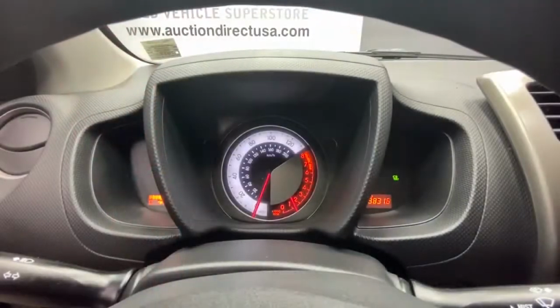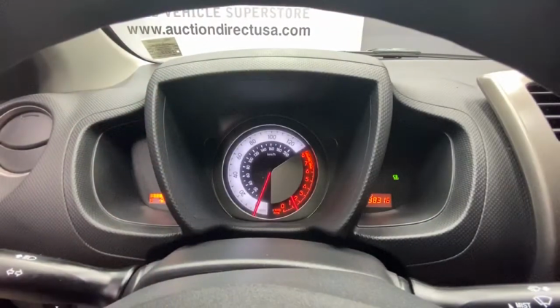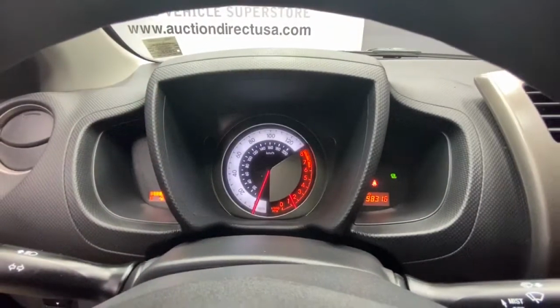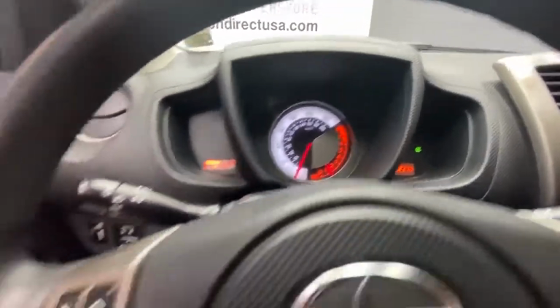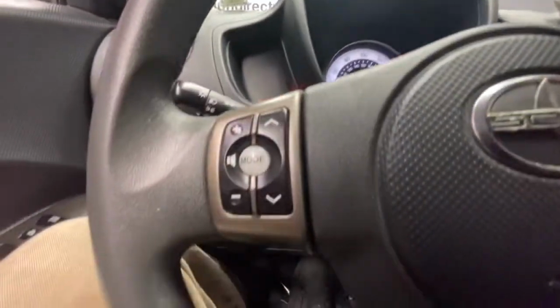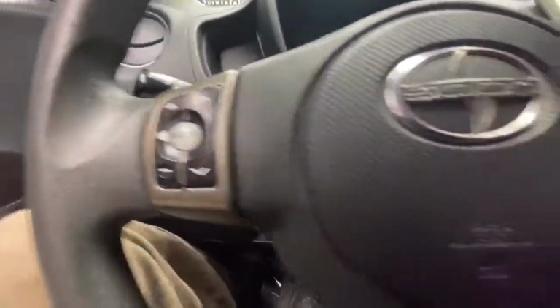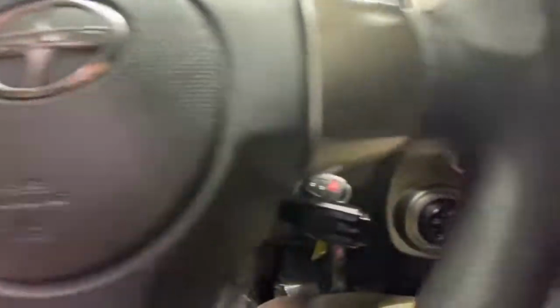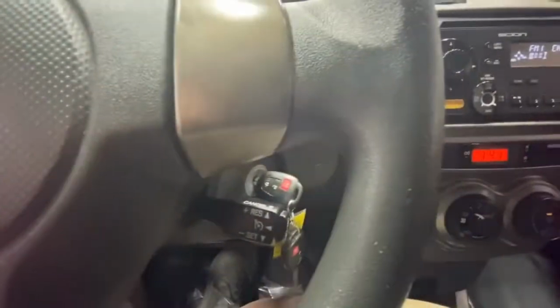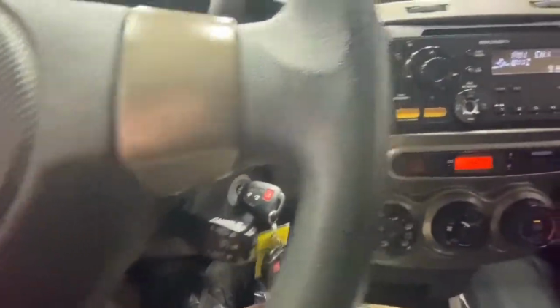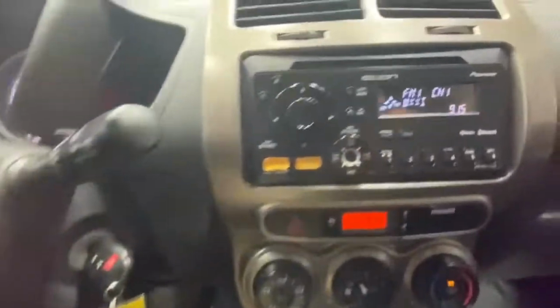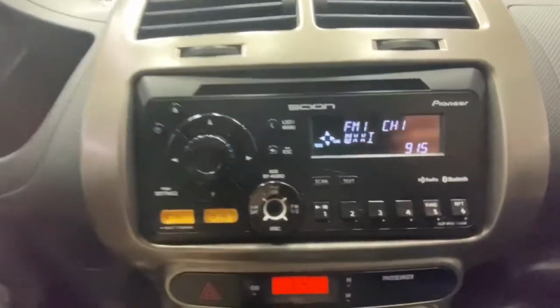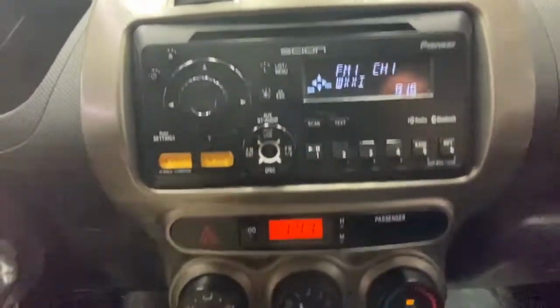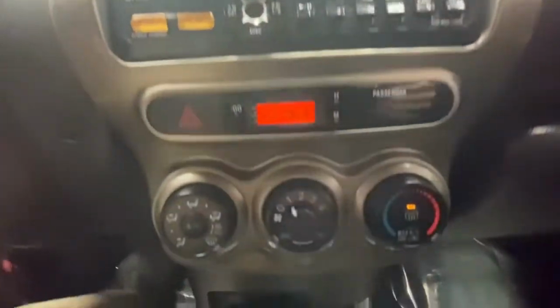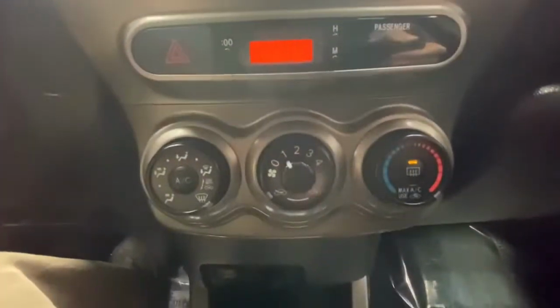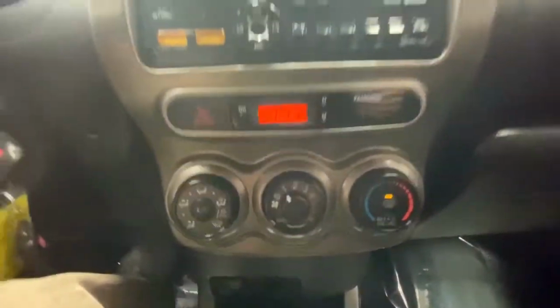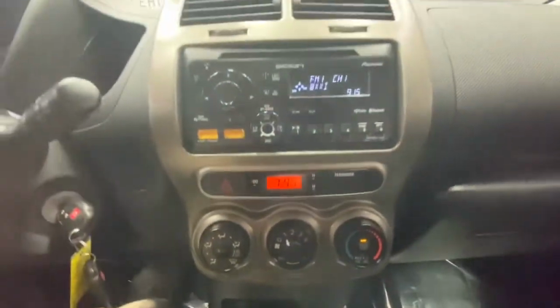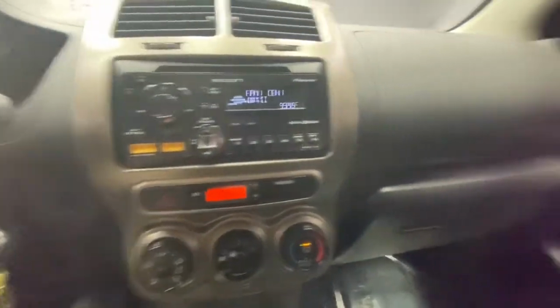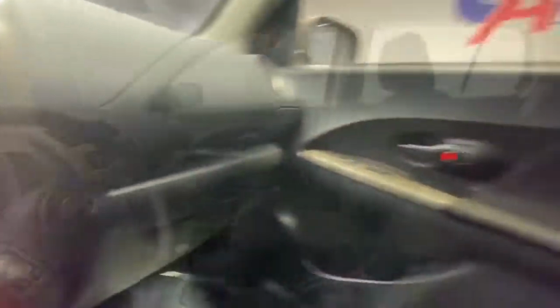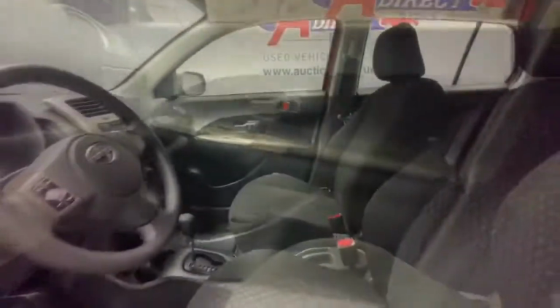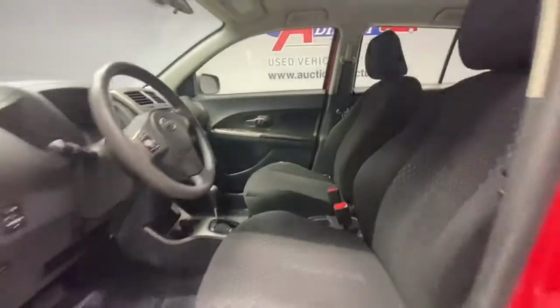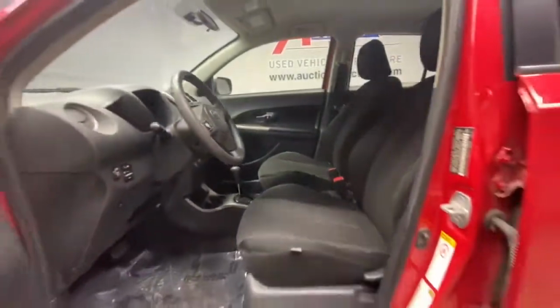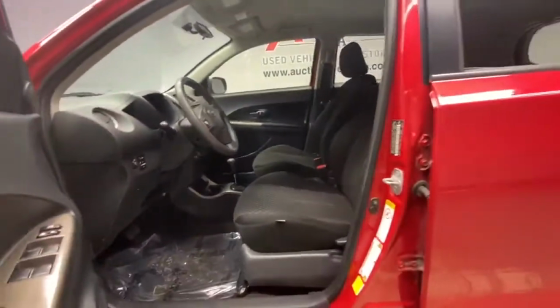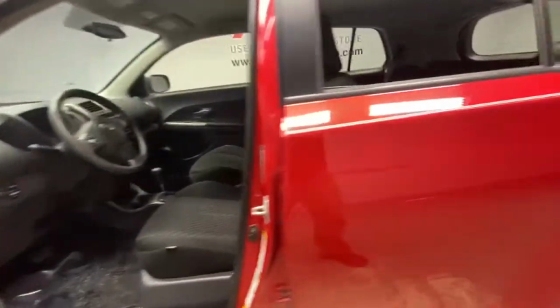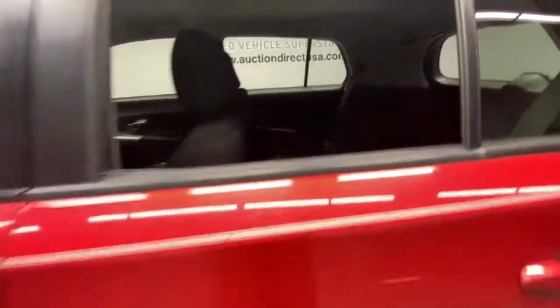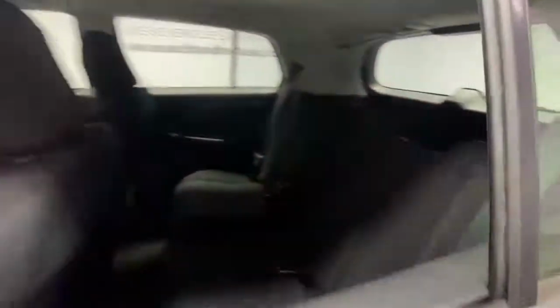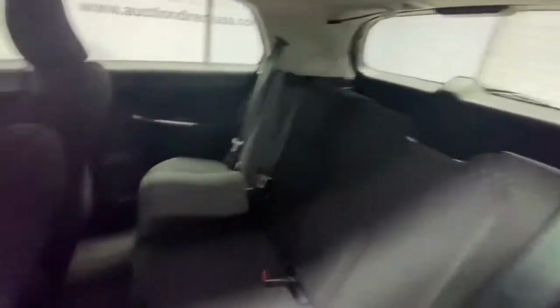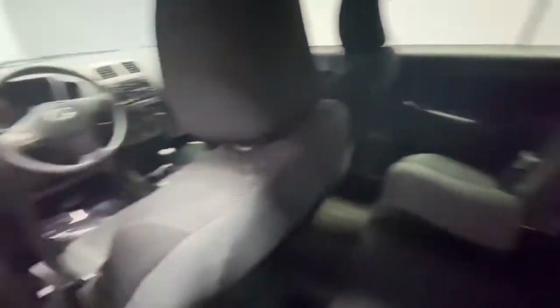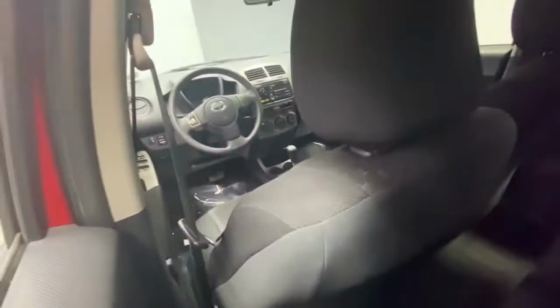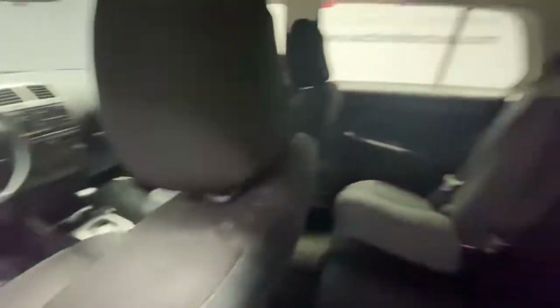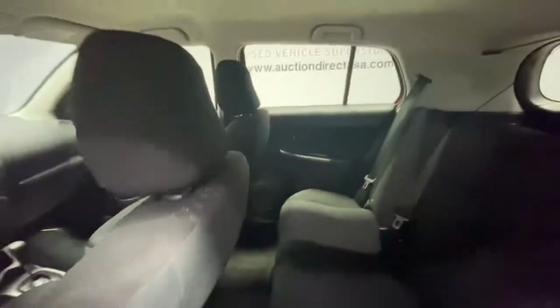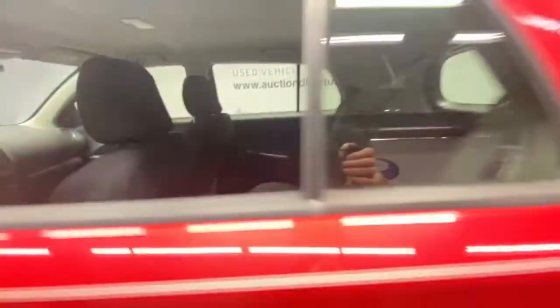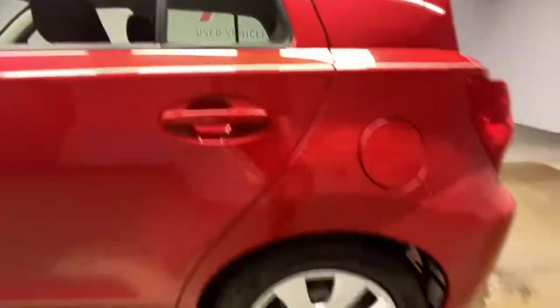Sculpted lines and a quiet cabin soothe your mind while the latest safety and infotainment tech keeps you secure, focused and entertained. All you need to do is relax and enjoy the ride. The following are some of this vehicle's highlighted options.